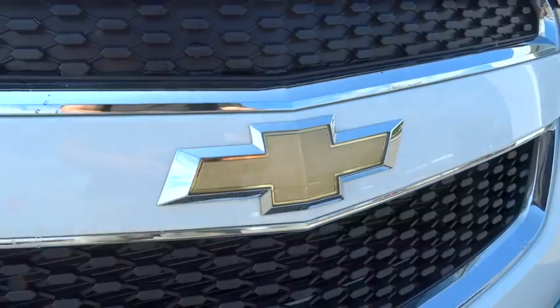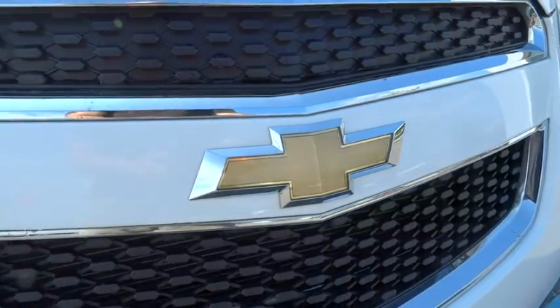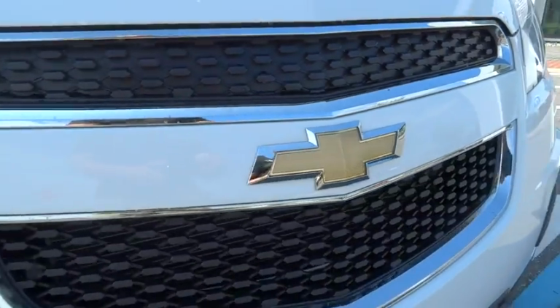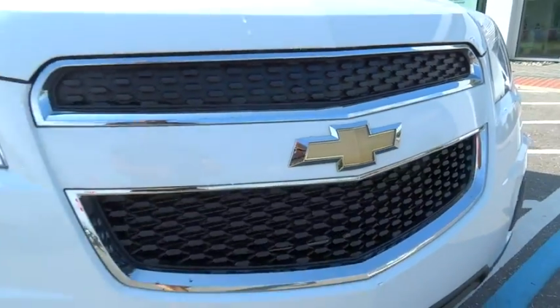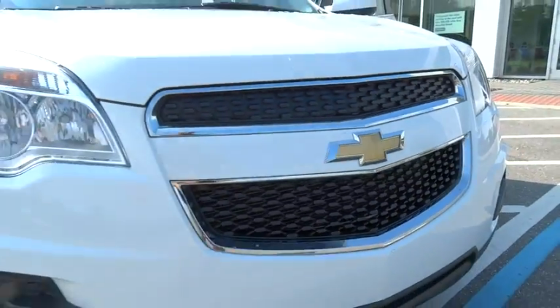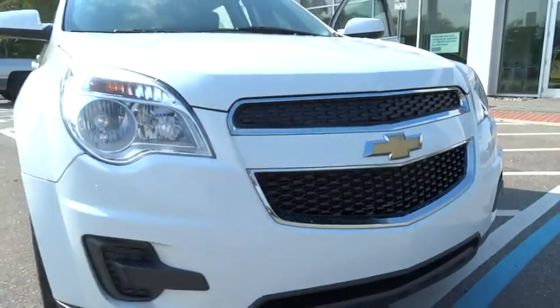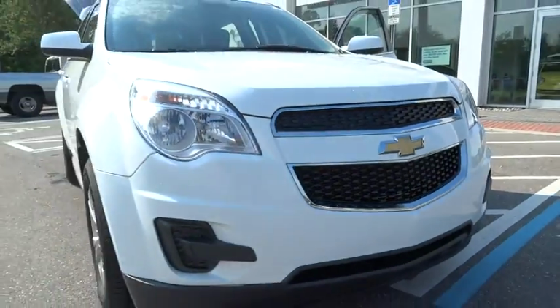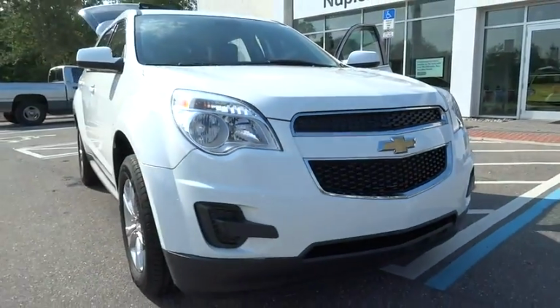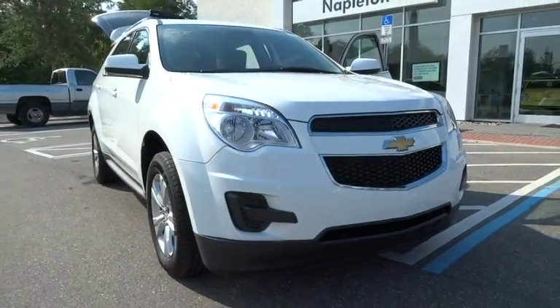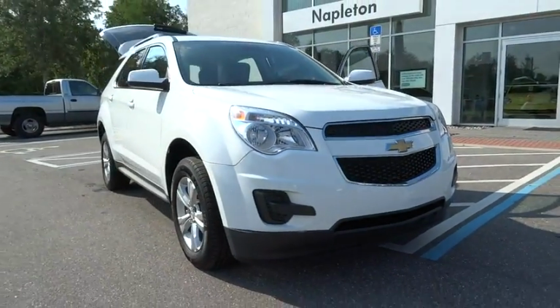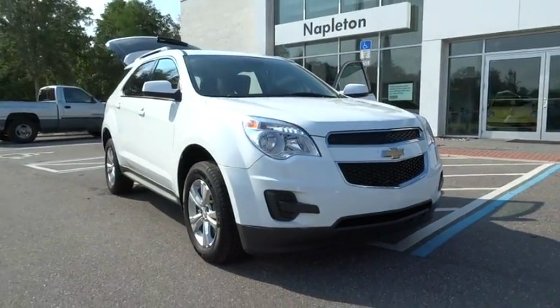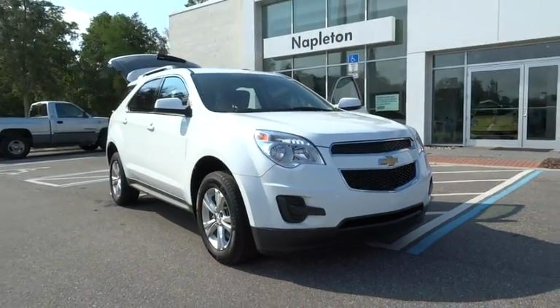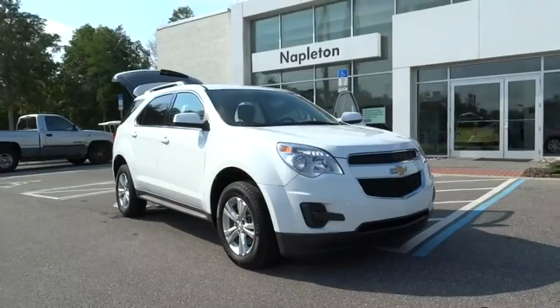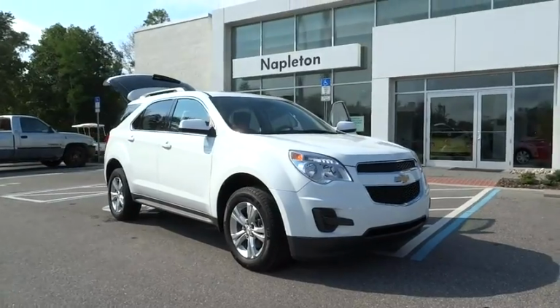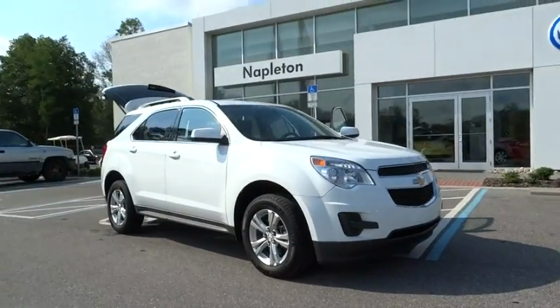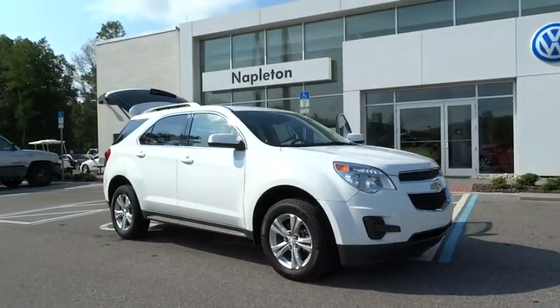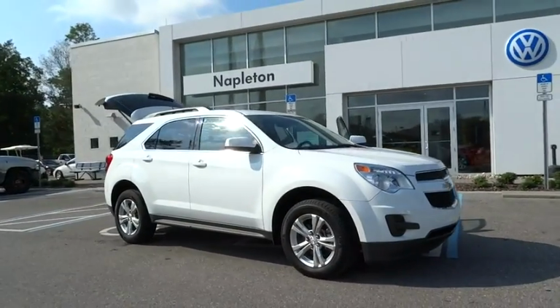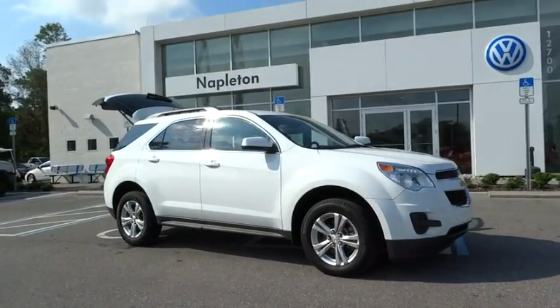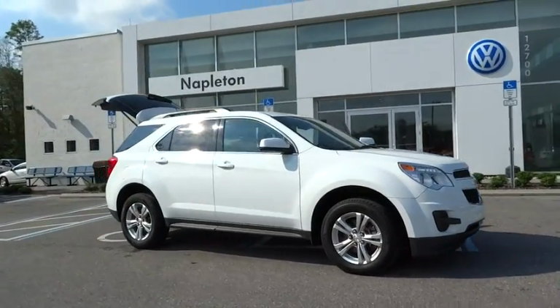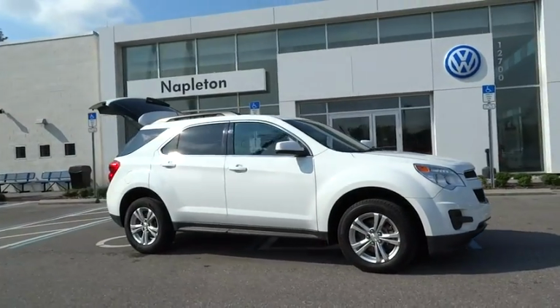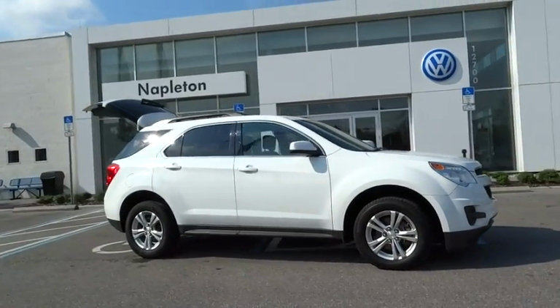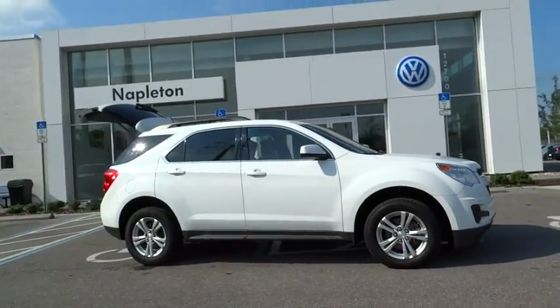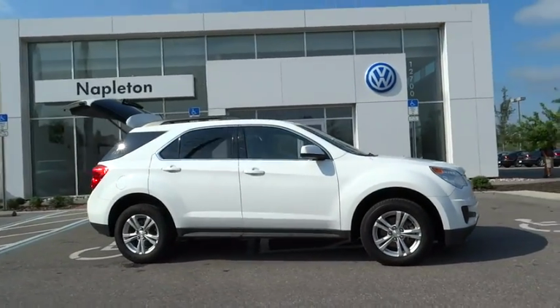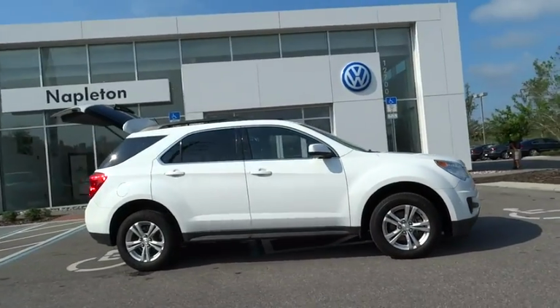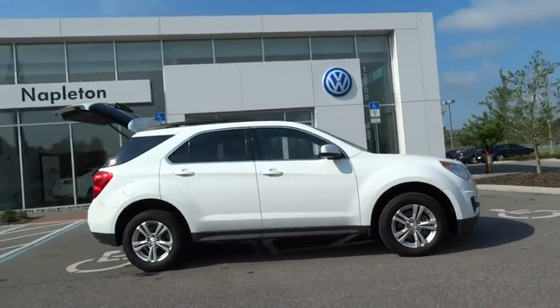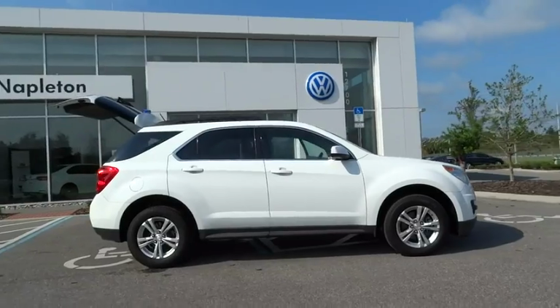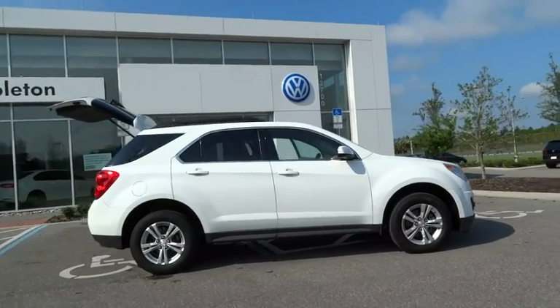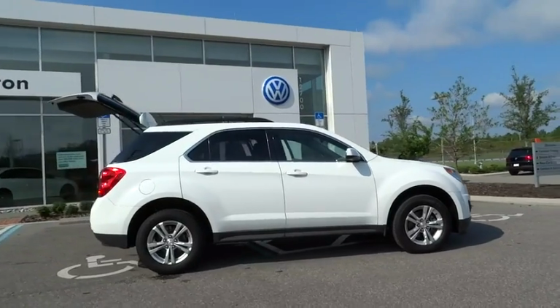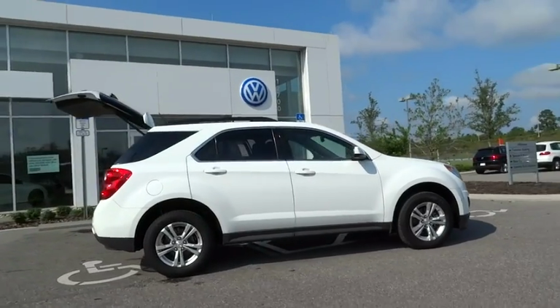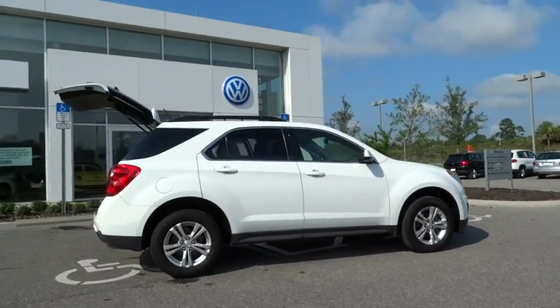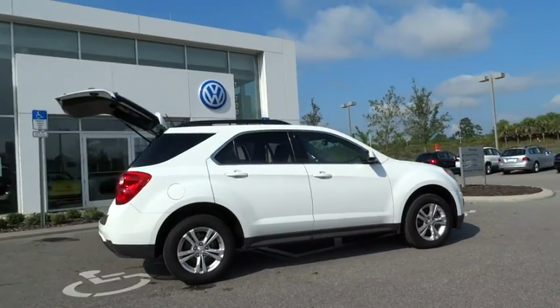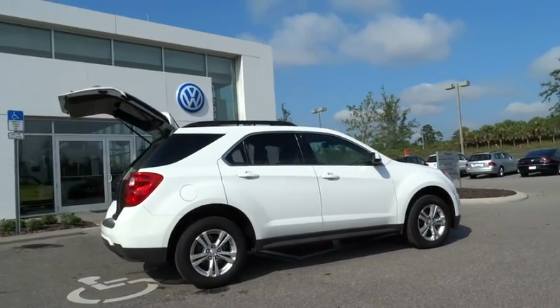The 2013 Equinox. Fuel efficiency, safety, and value equals the Chevy Equinox. This vehicle has less than 25,000 miles. Here are some of this vehicle's great options.